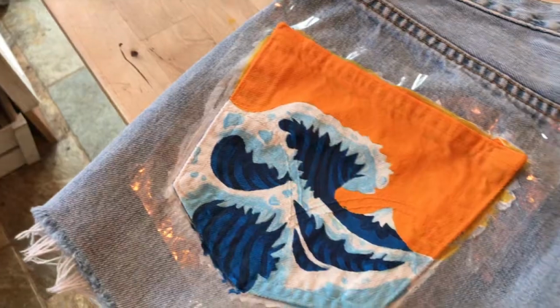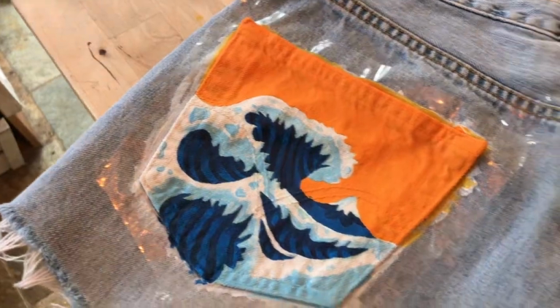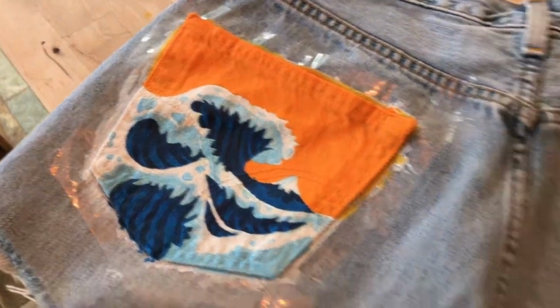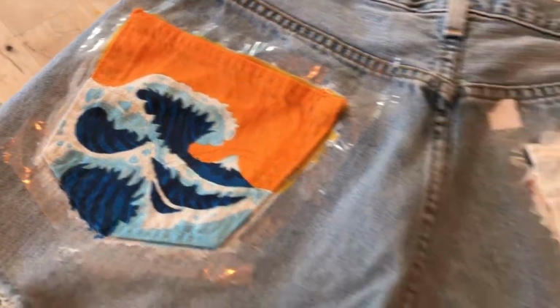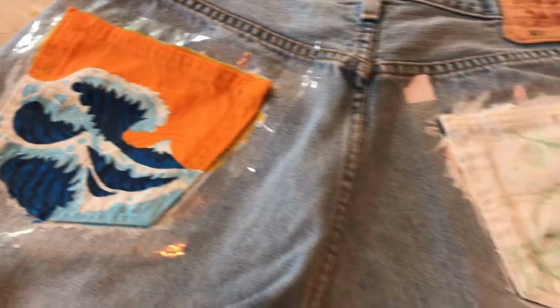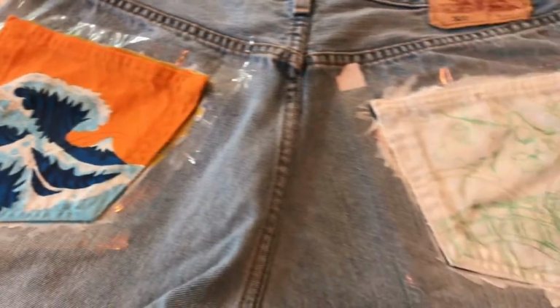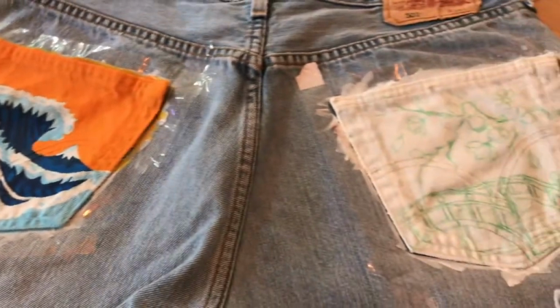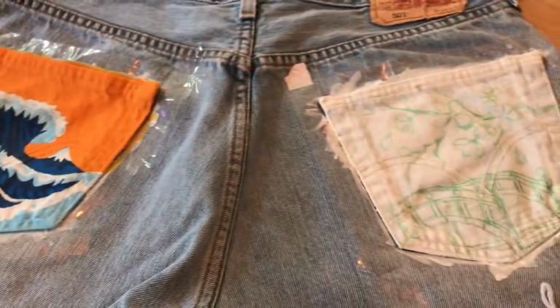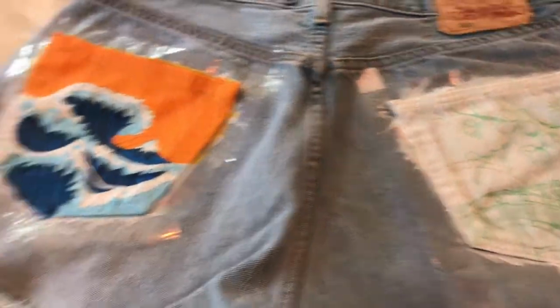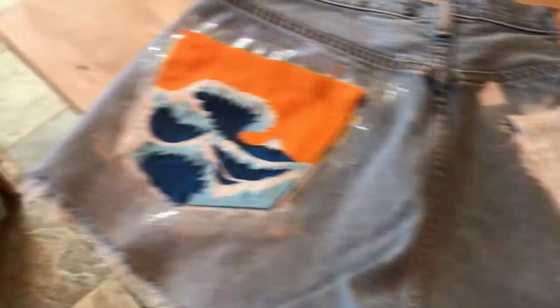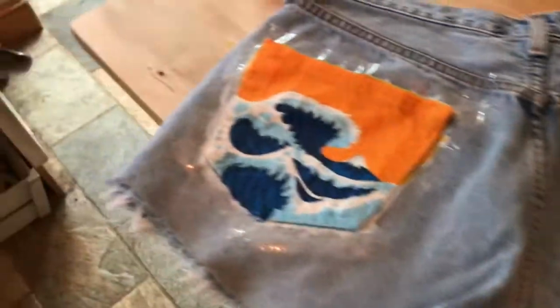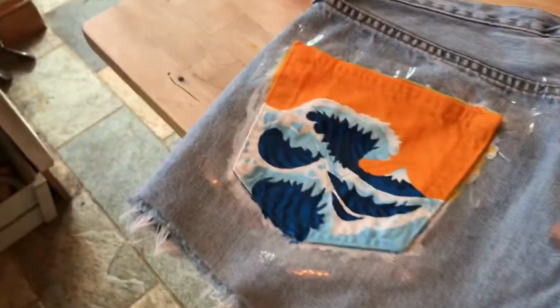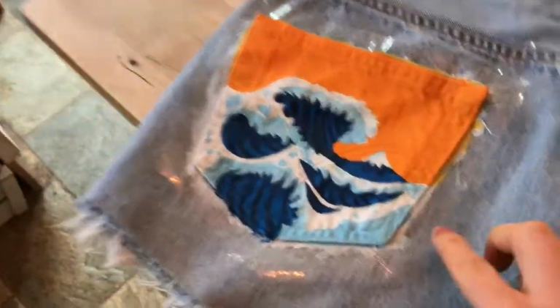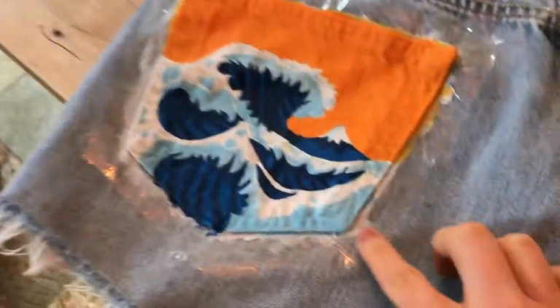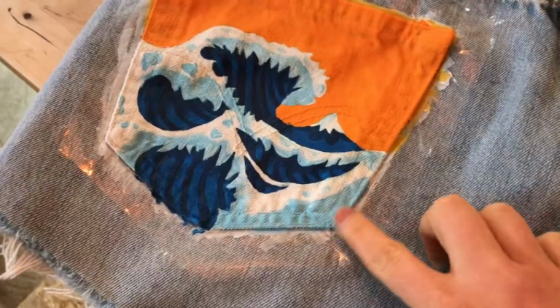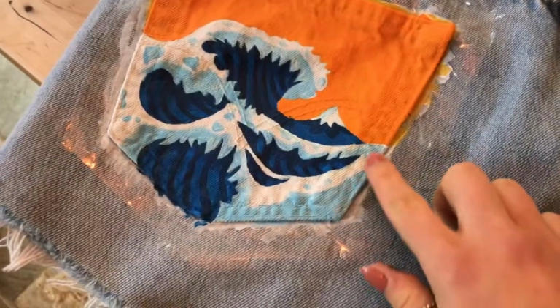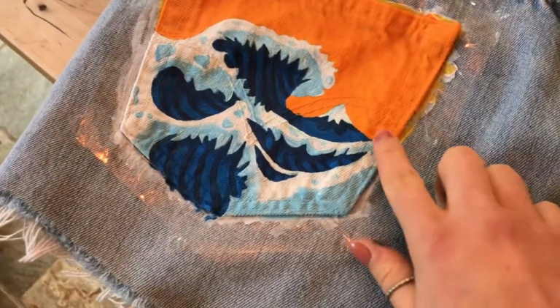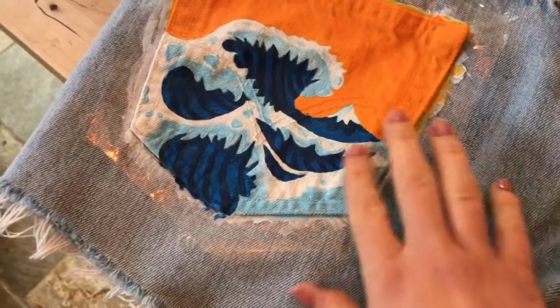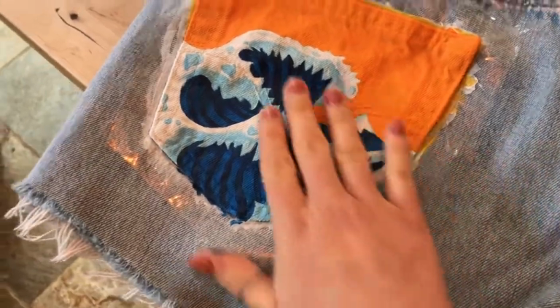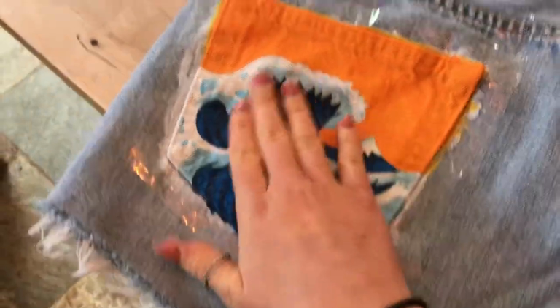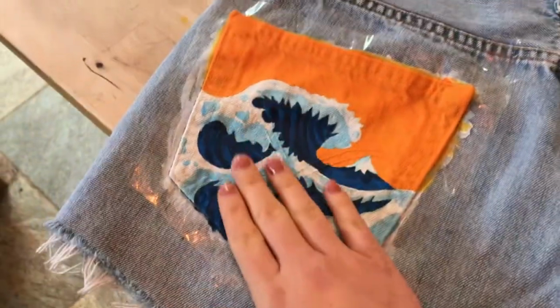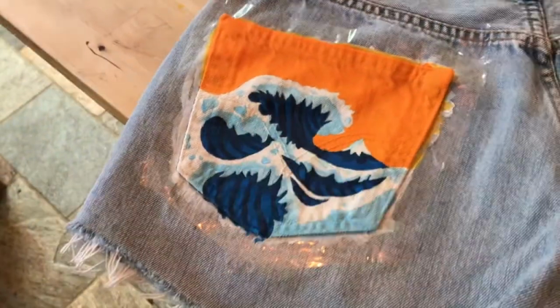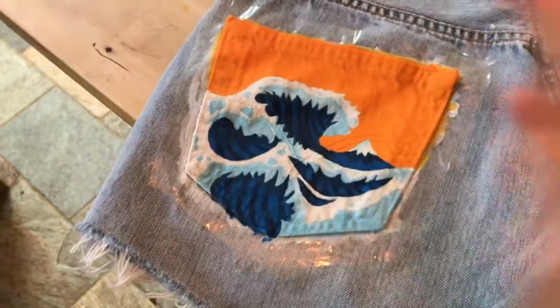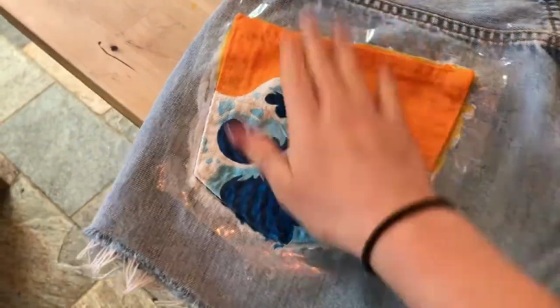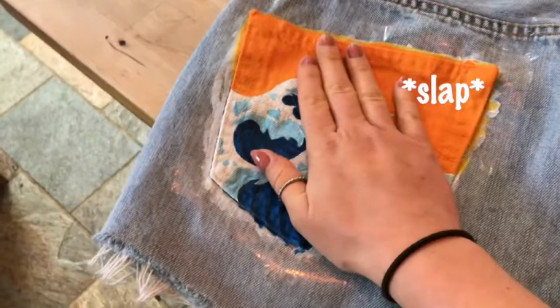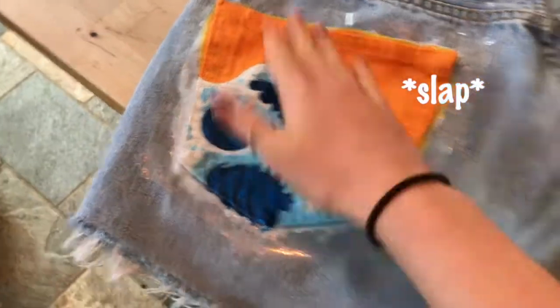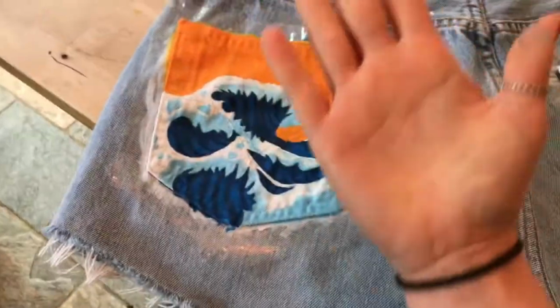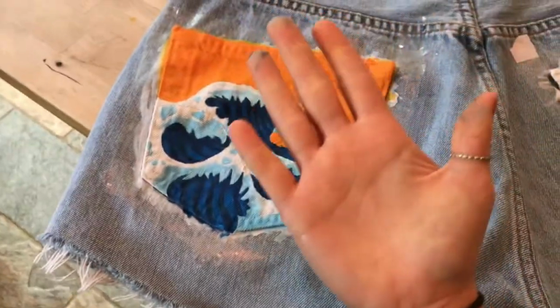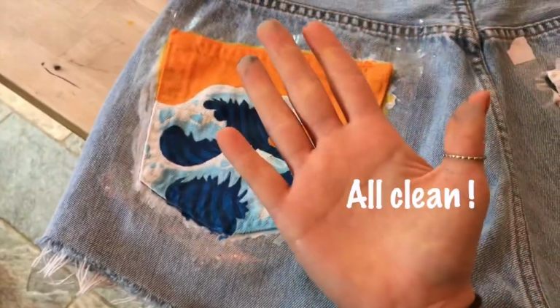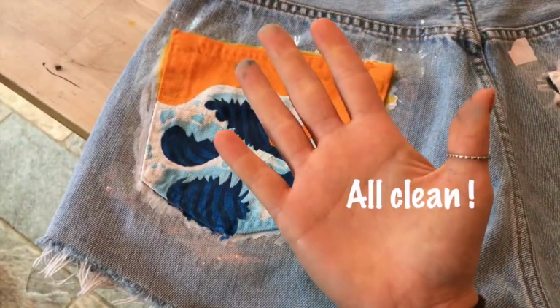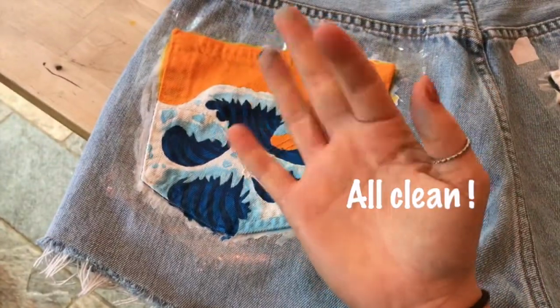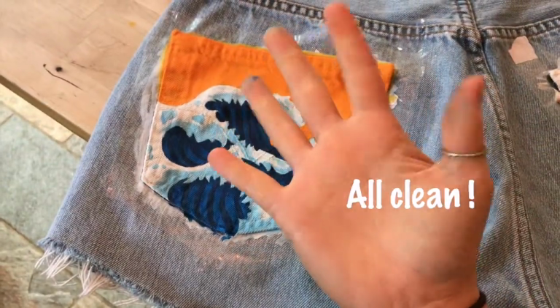Here's my top tip for a professional way to check that your work is dry: just slap your hand on it, and if it comes off clean, you're good.